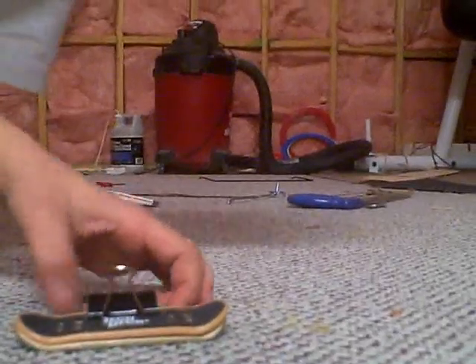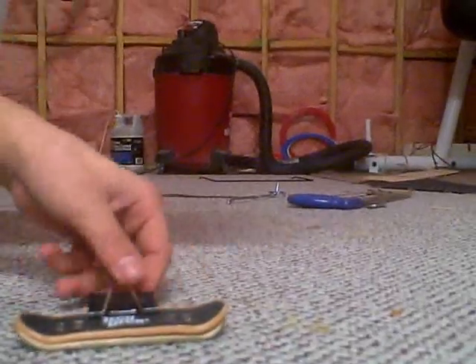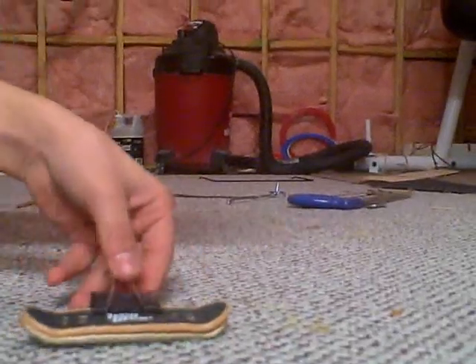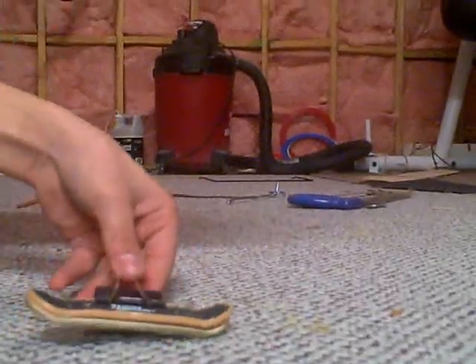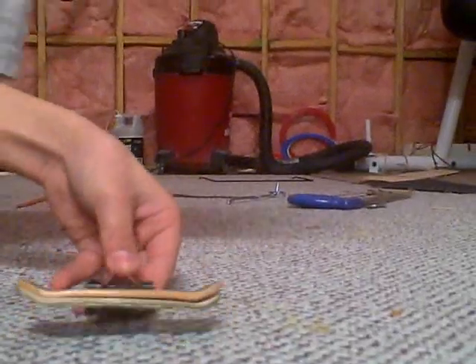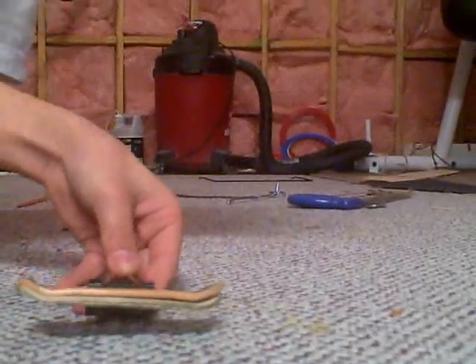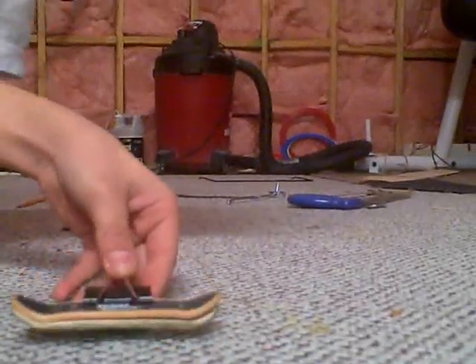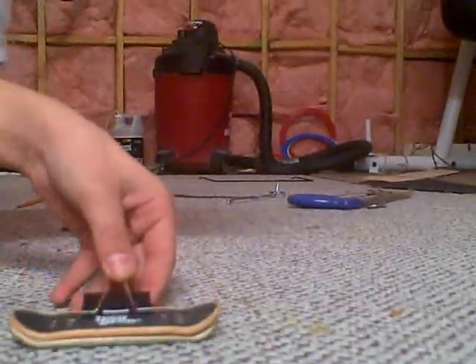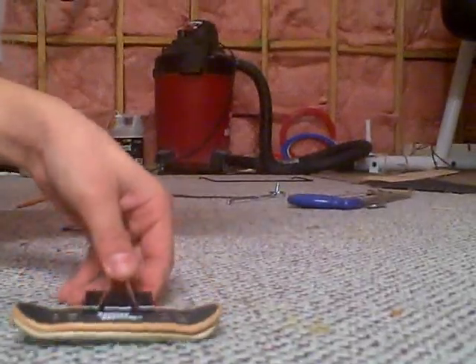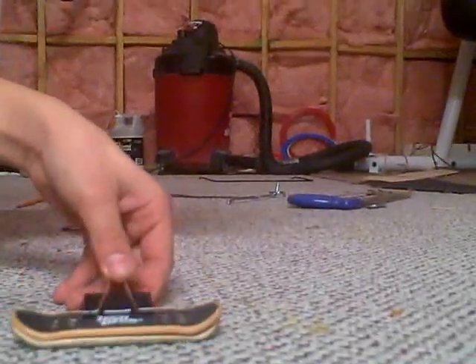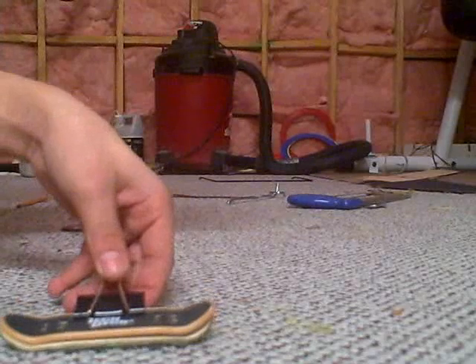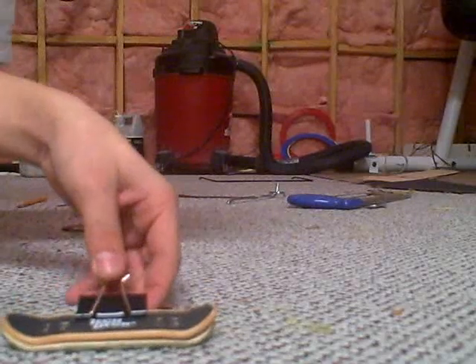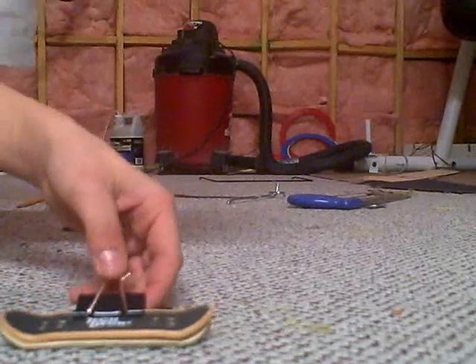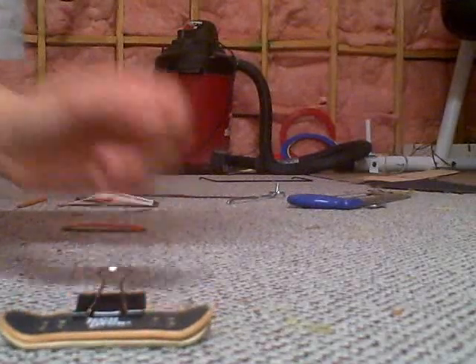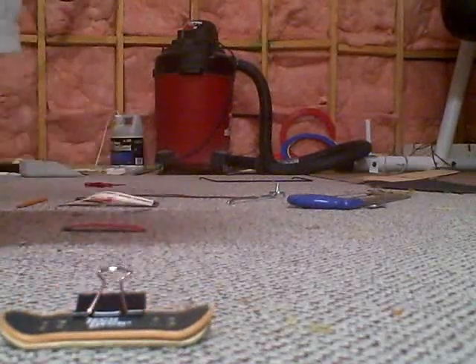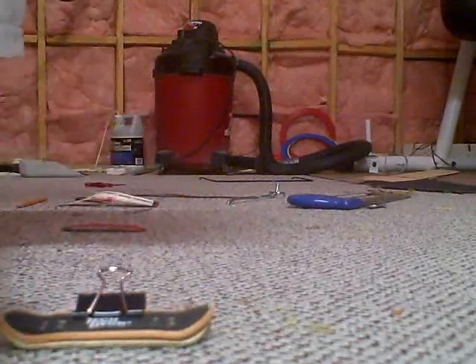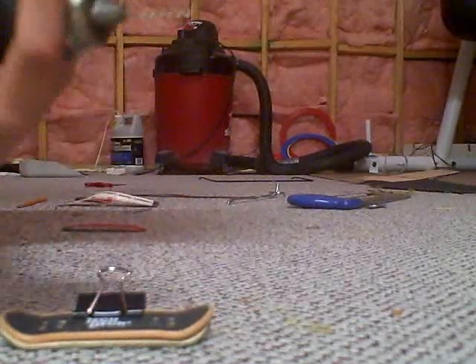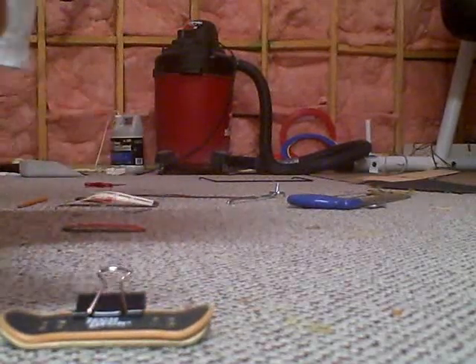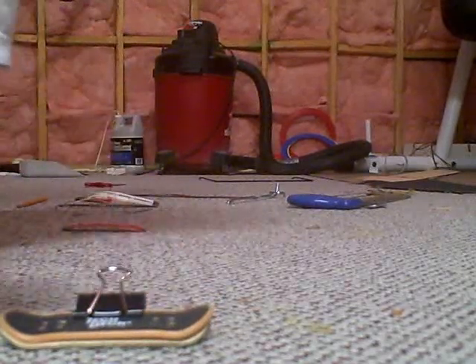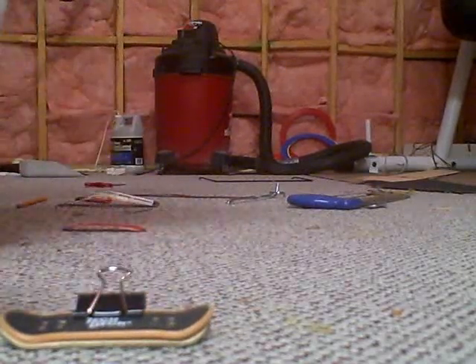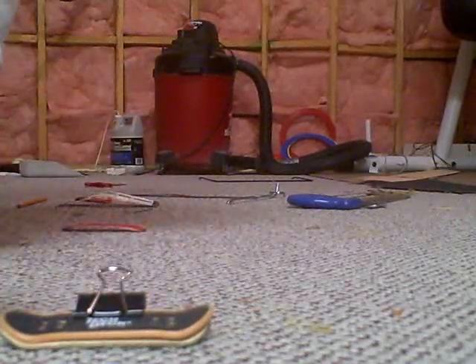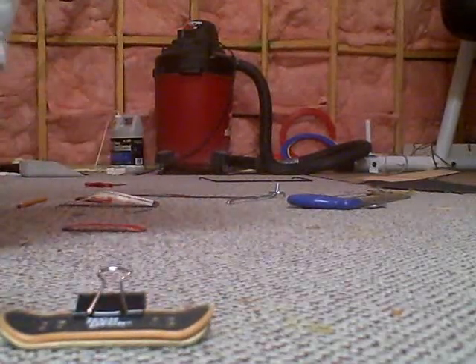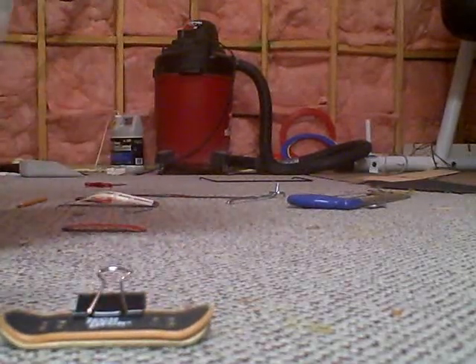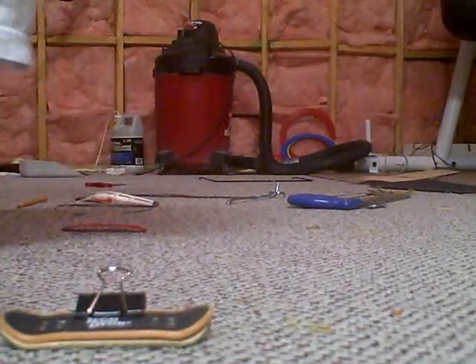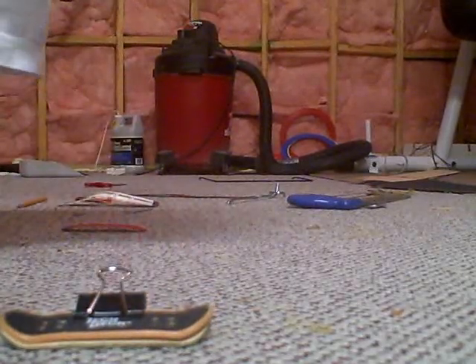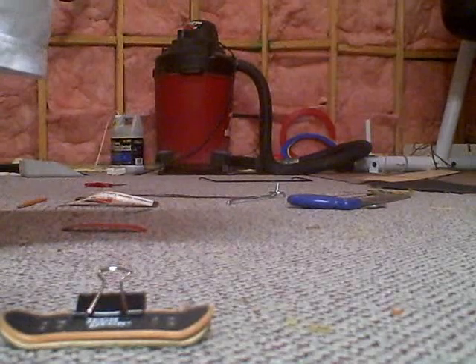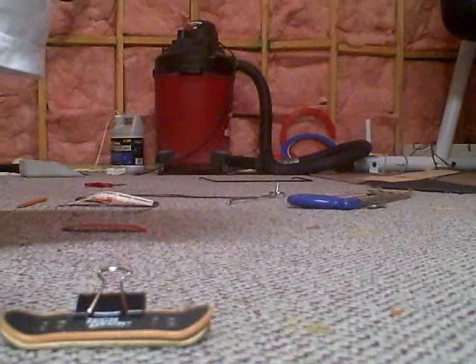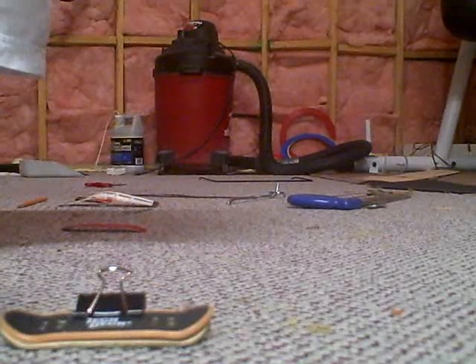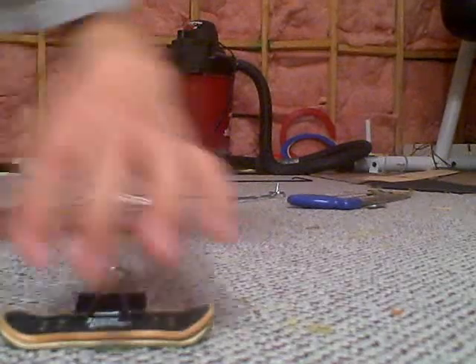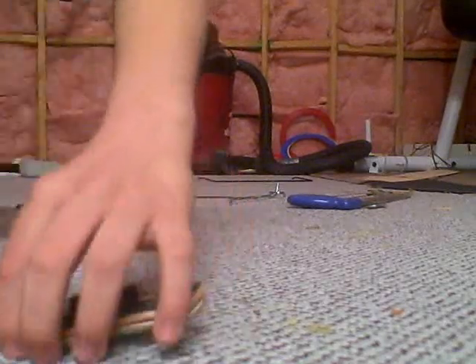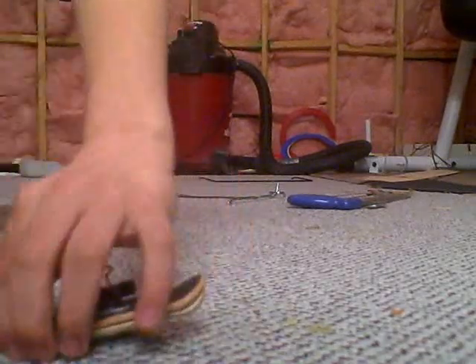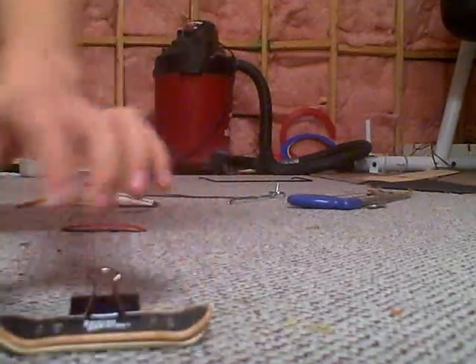This is the last part of how to make a wooden fingerboard. I'm going to show you the drilling, countersinking, and kingpins for a tech deck.